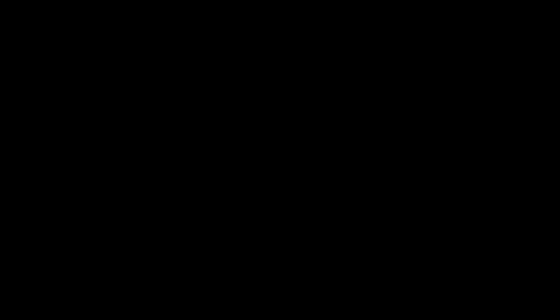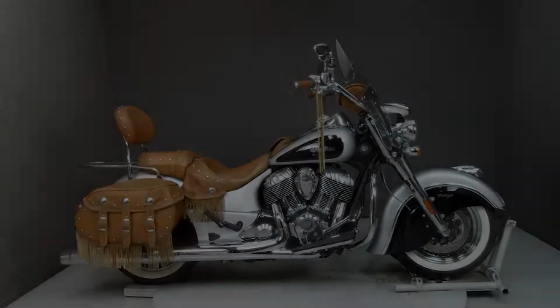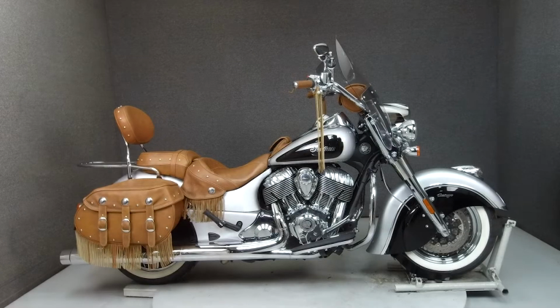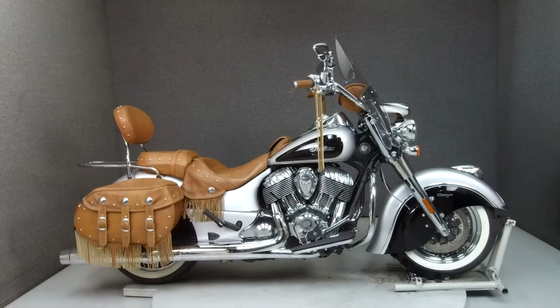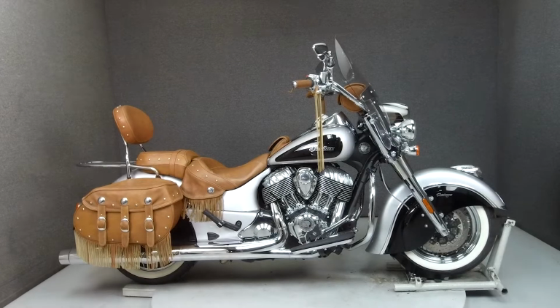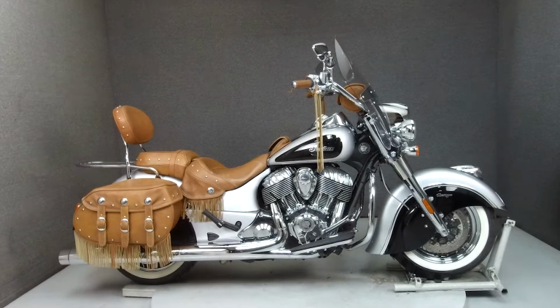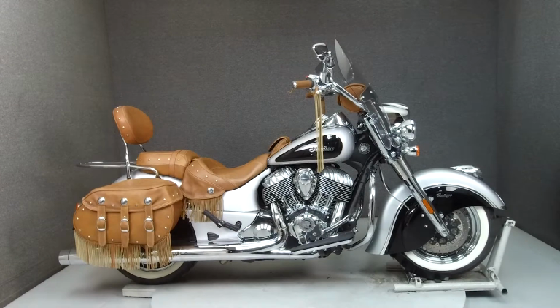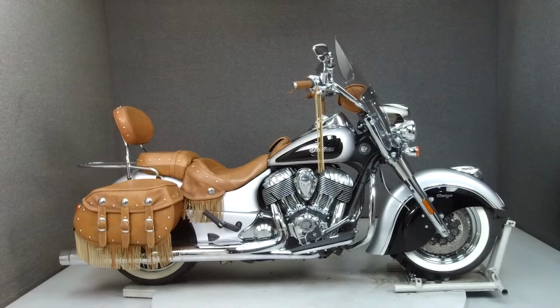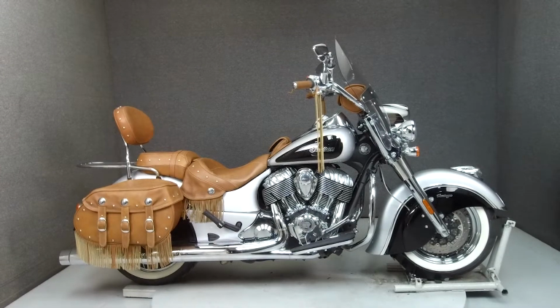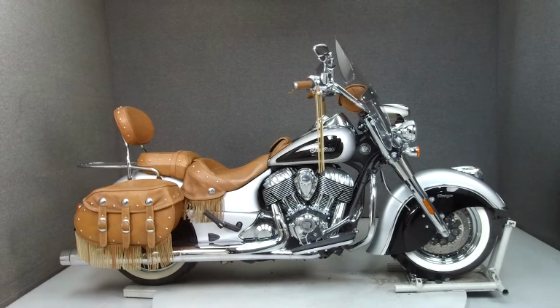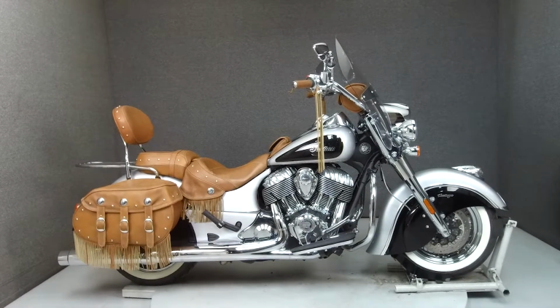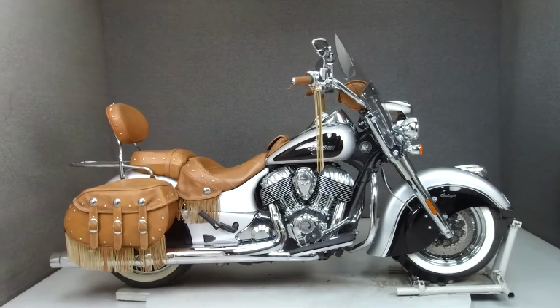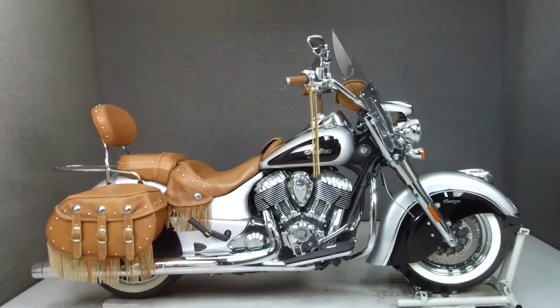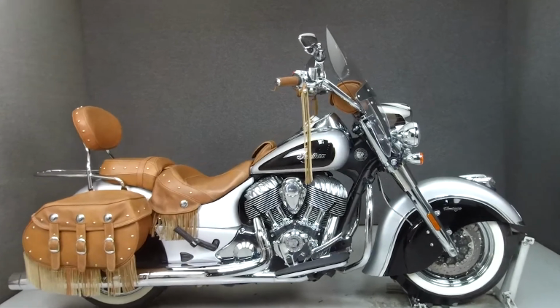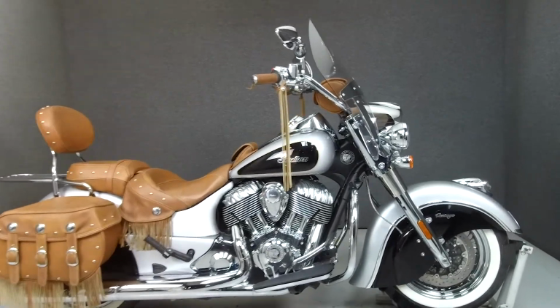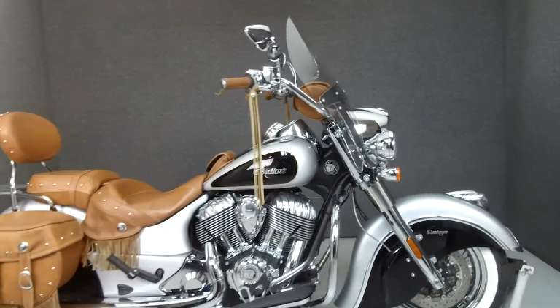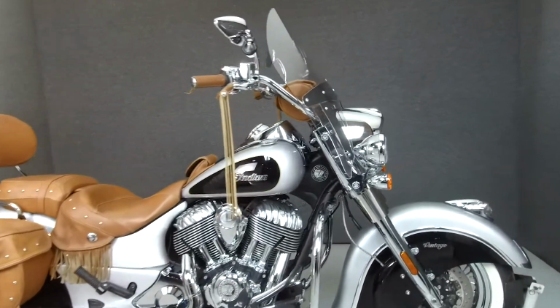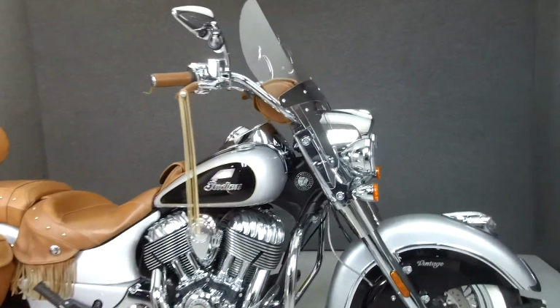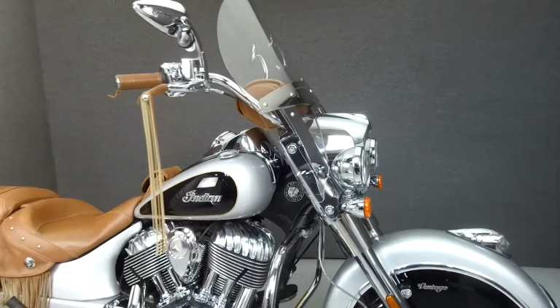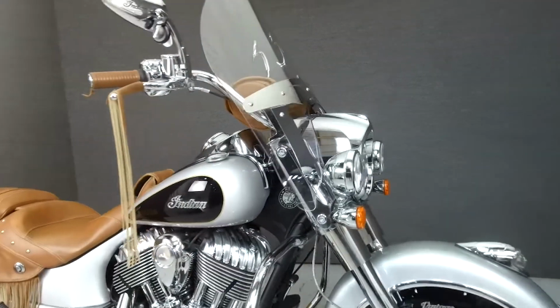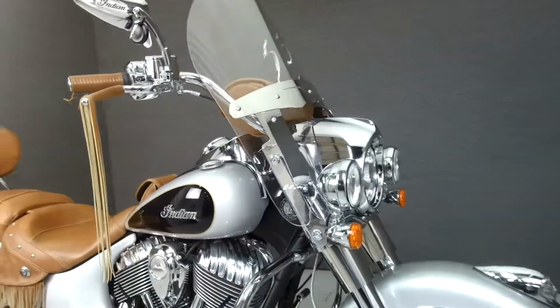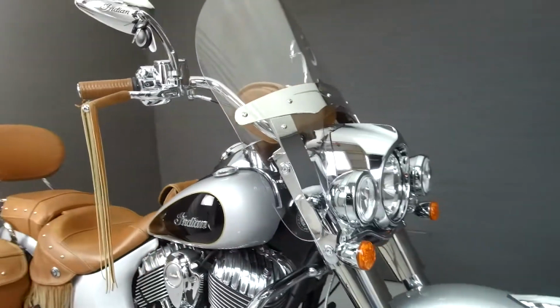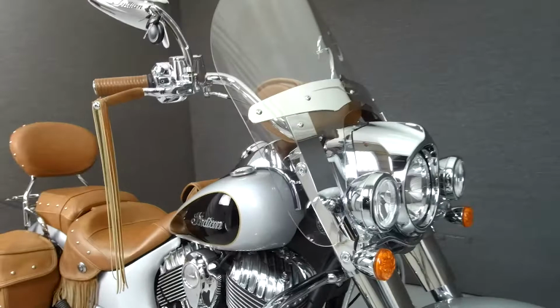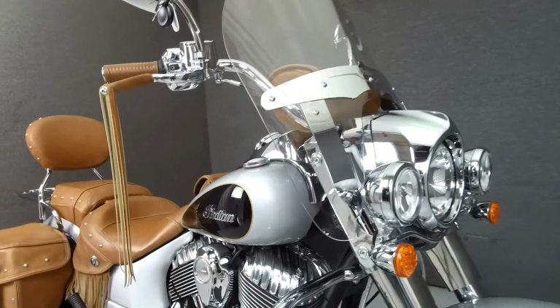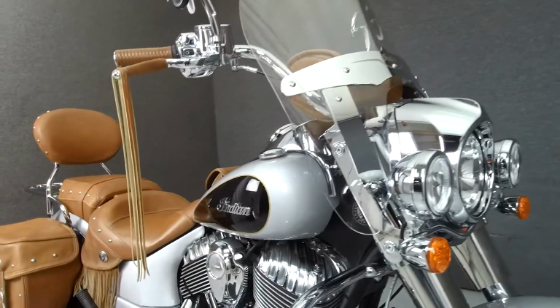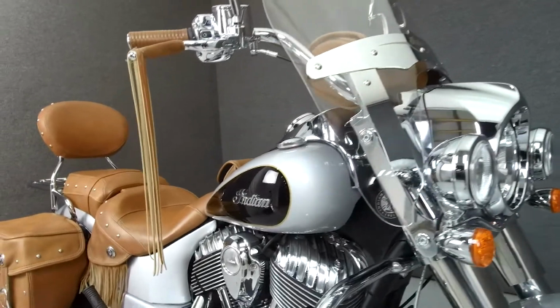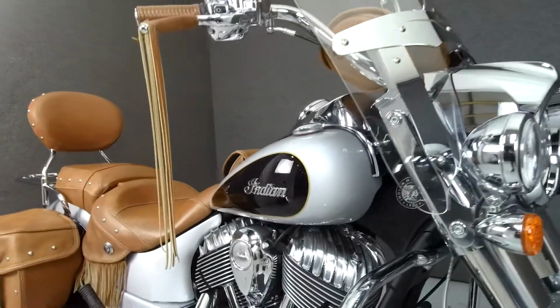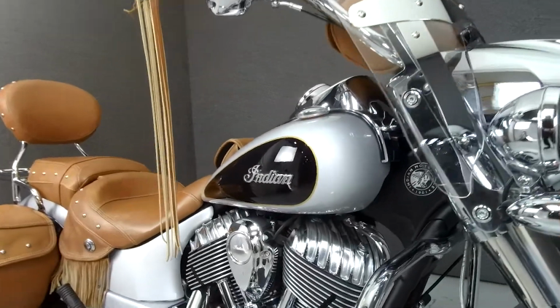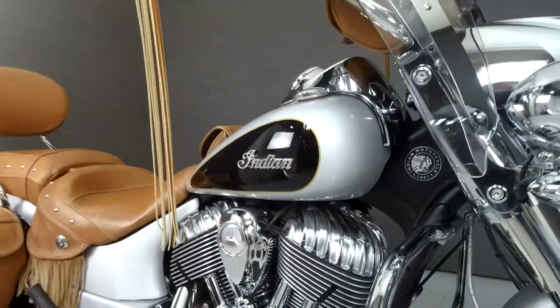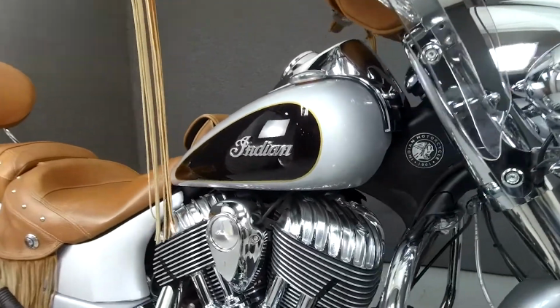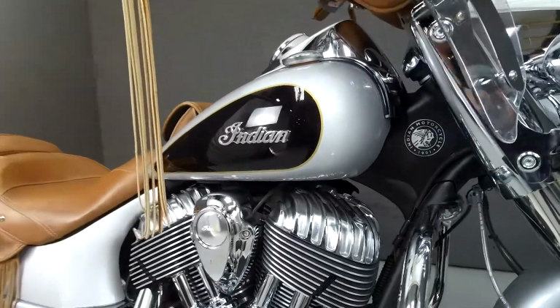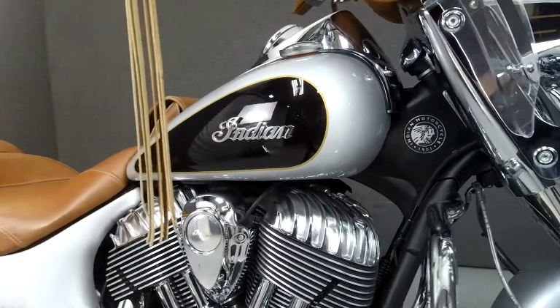Hey everyone, this is Keegan from National Powersports. Today we're taking a look at this 2016 Indian Chief Vintage with 10,672 miles.